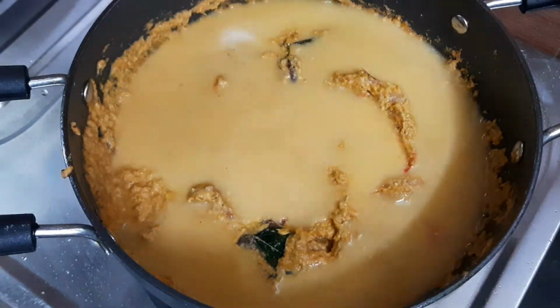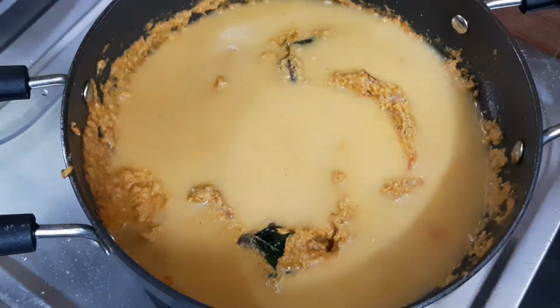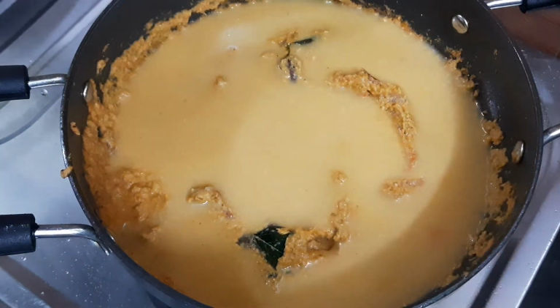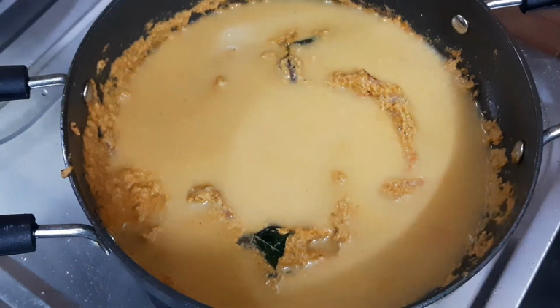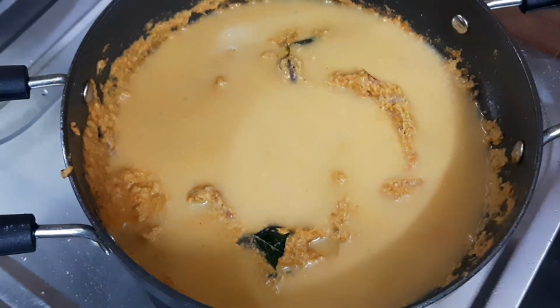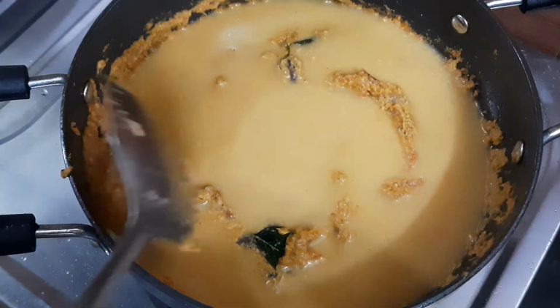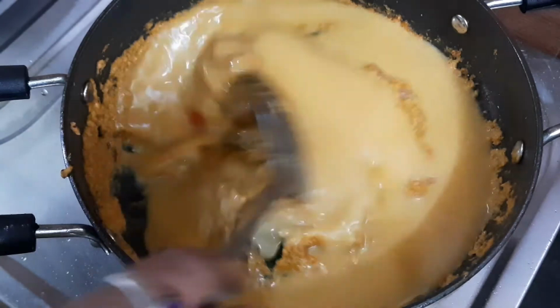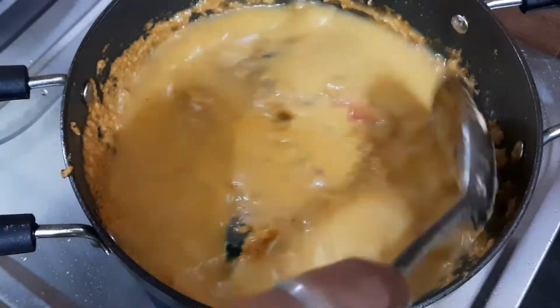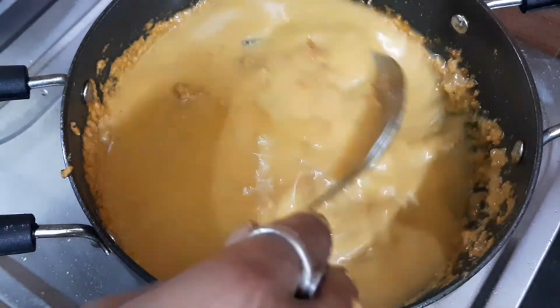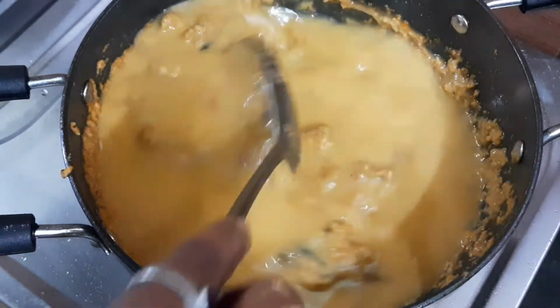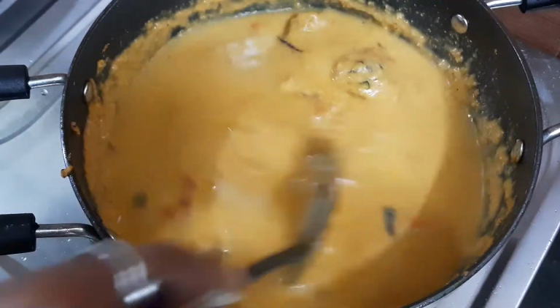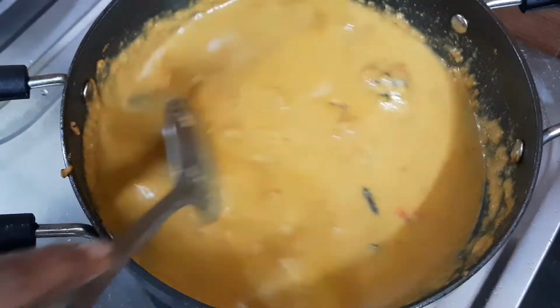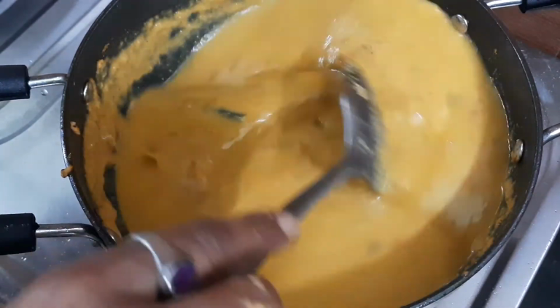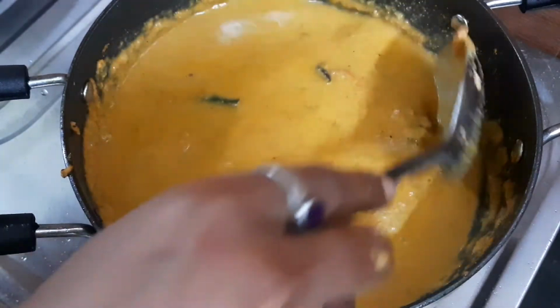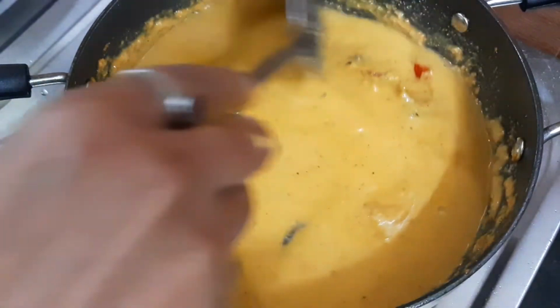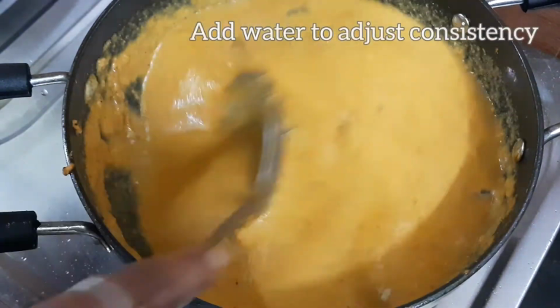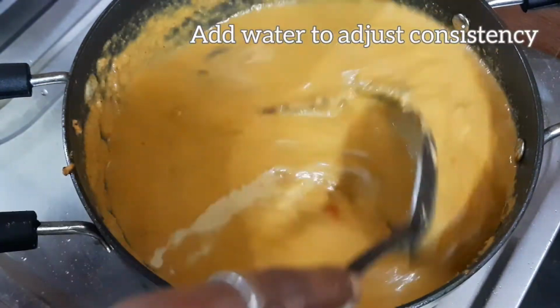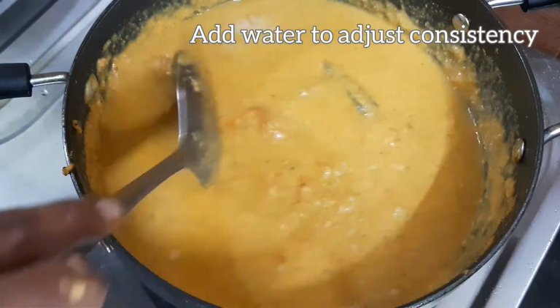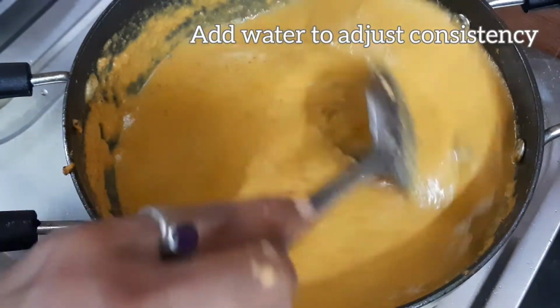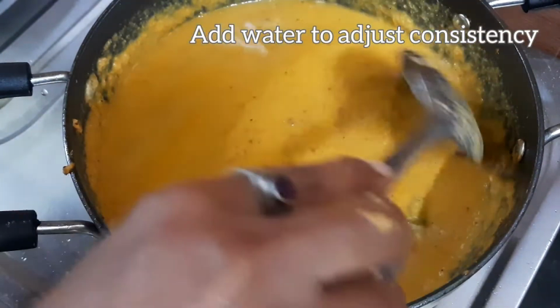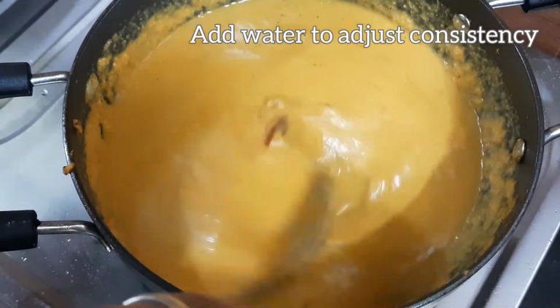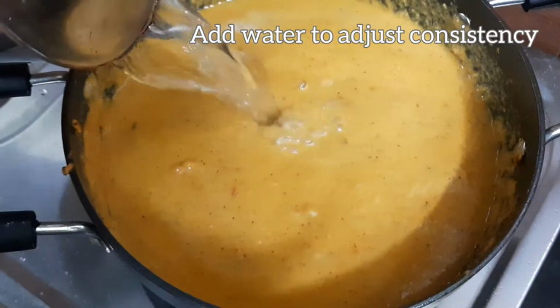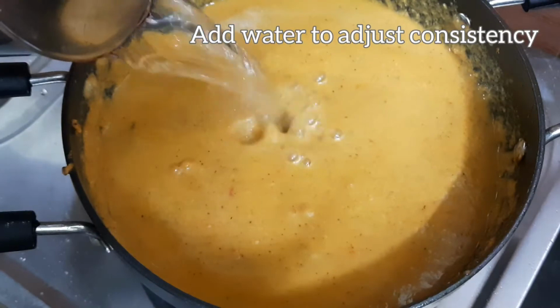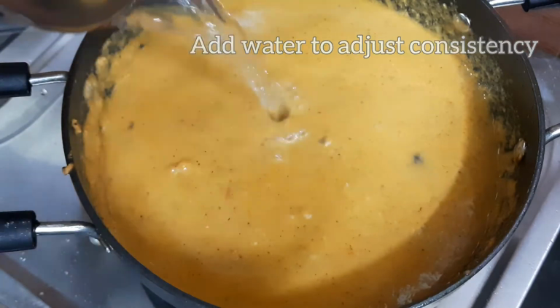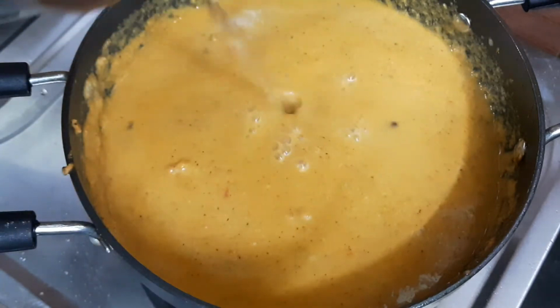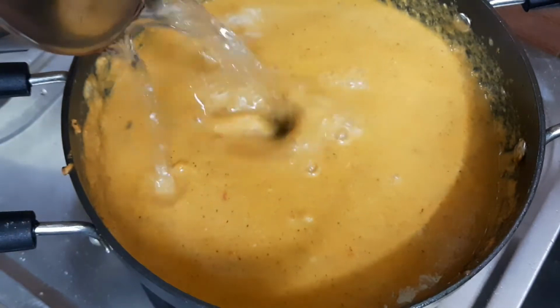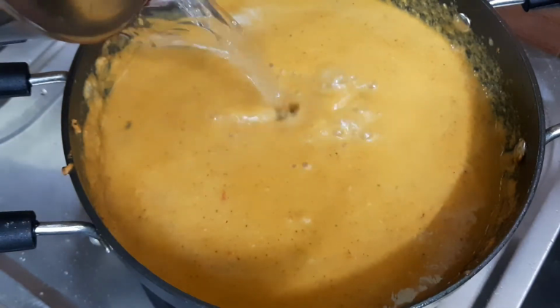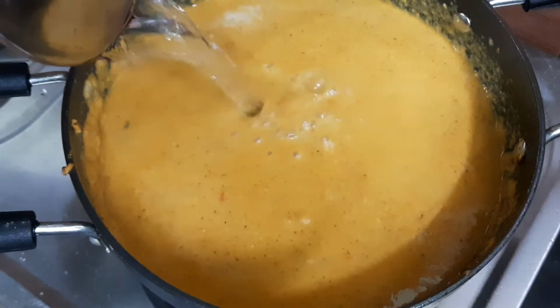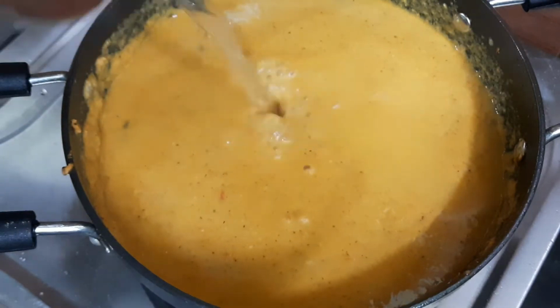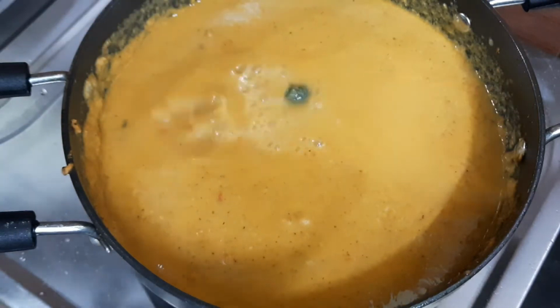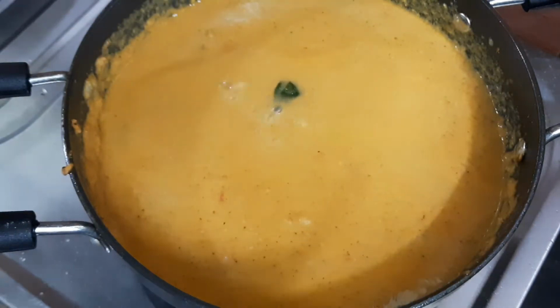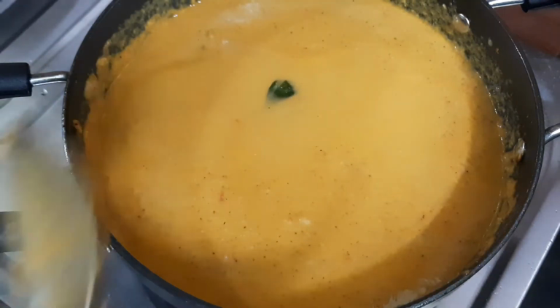Add 1 tsp of curry masala. Add the sauce to the sauce and also add the sauce. It will be added to the sauce as well.